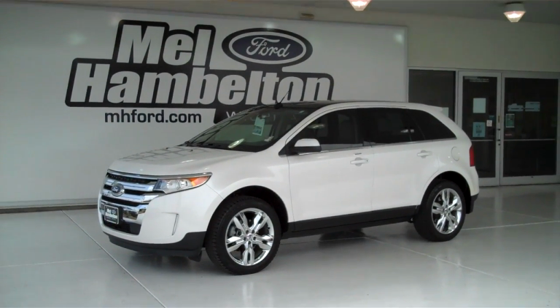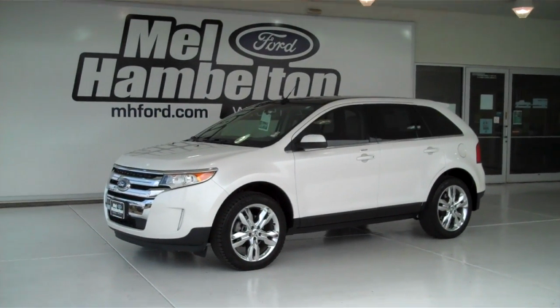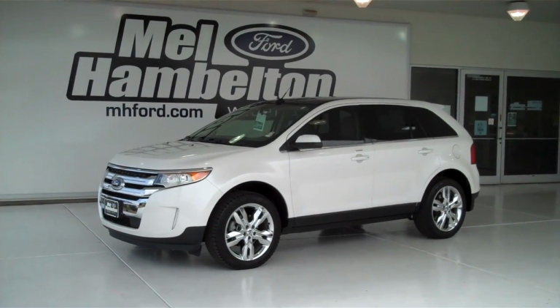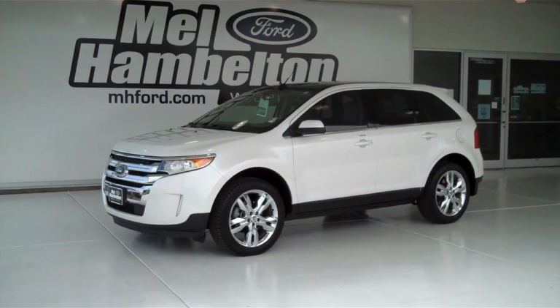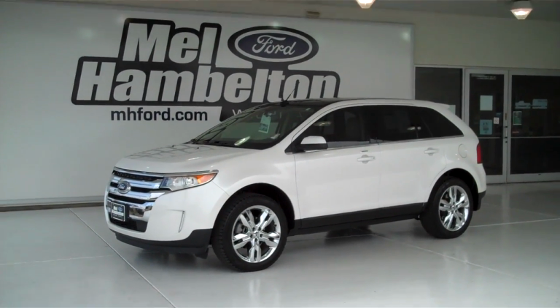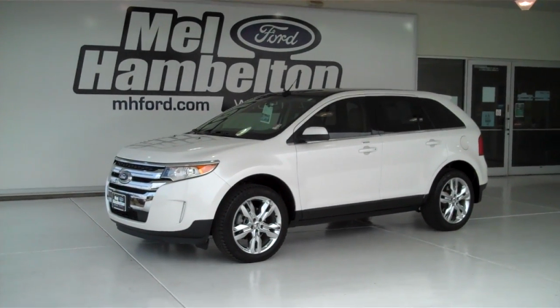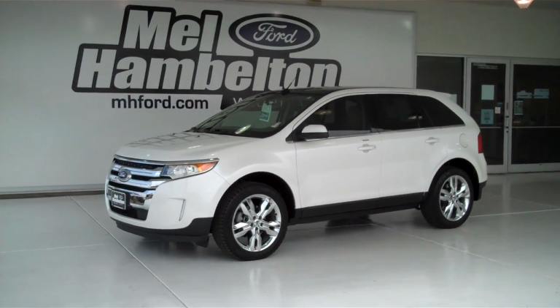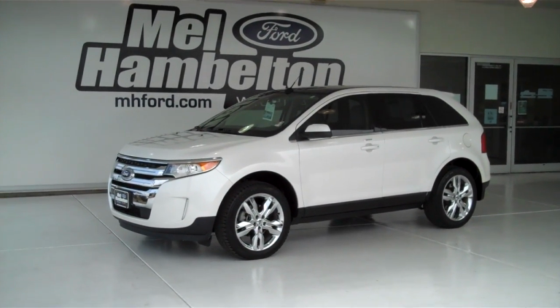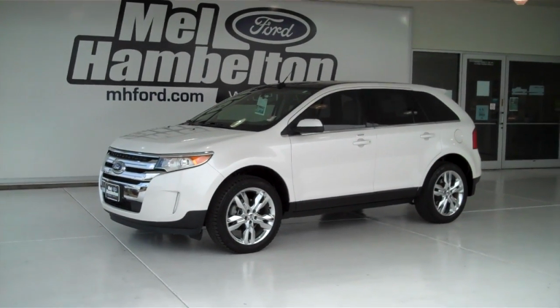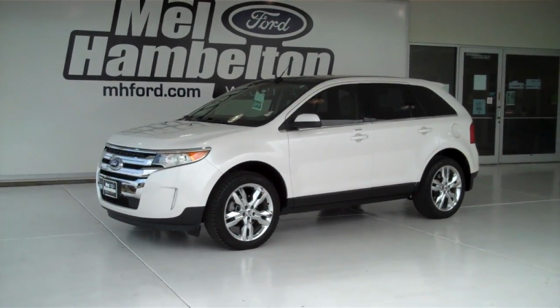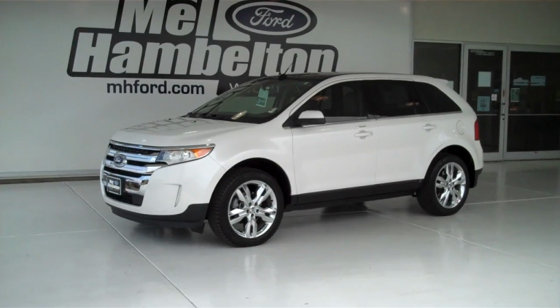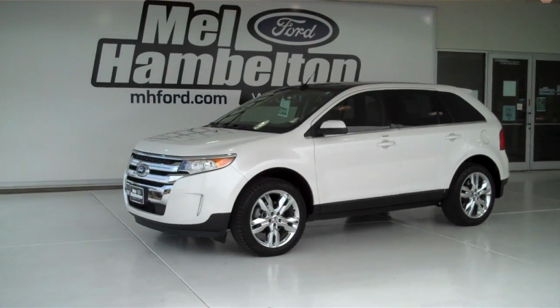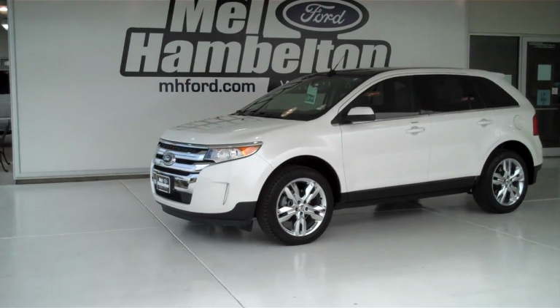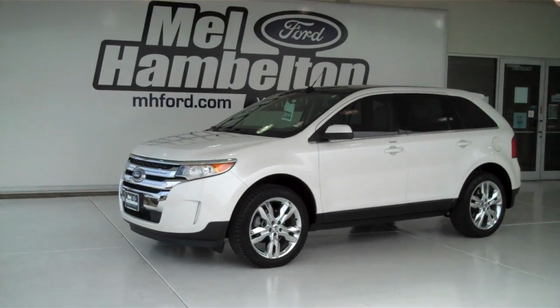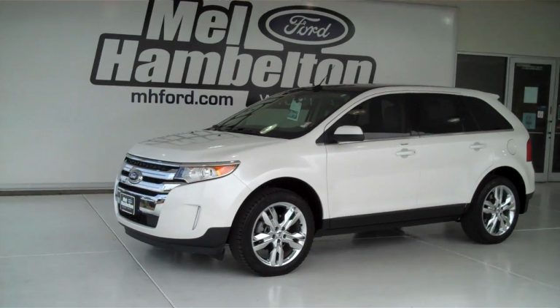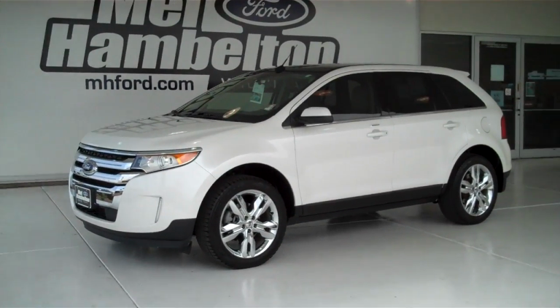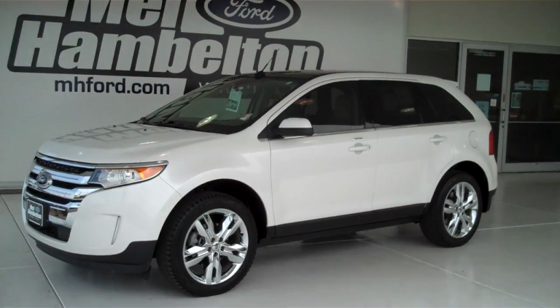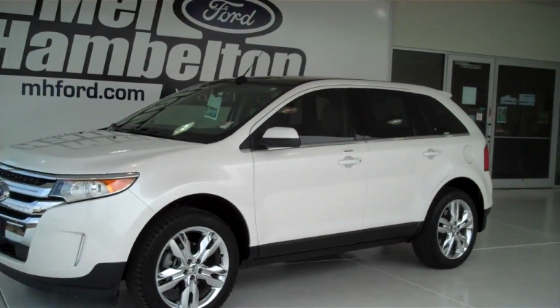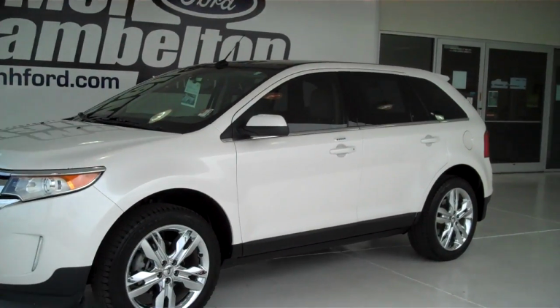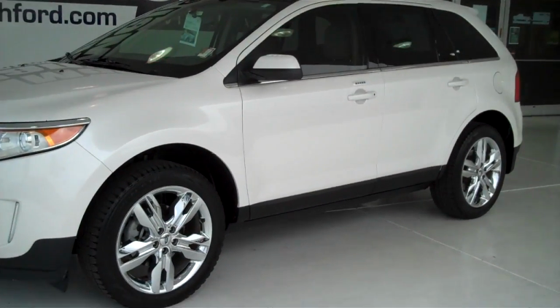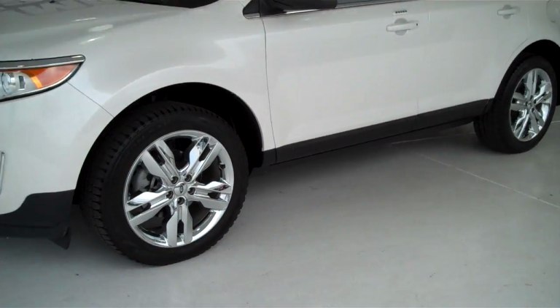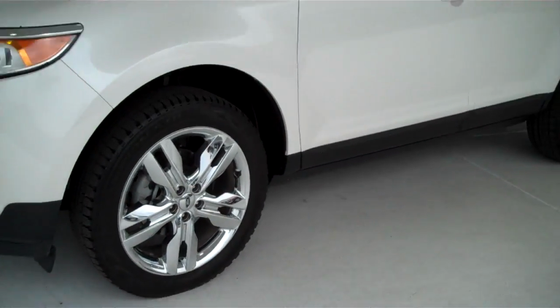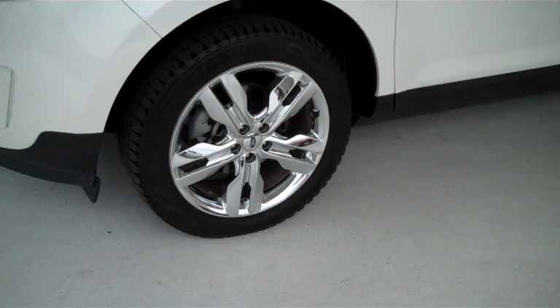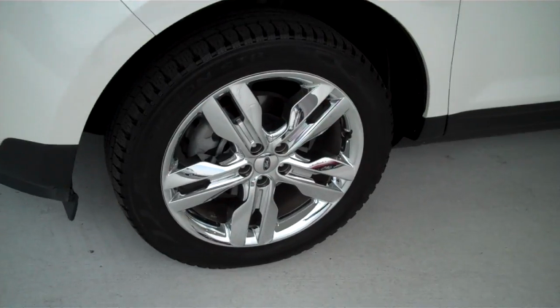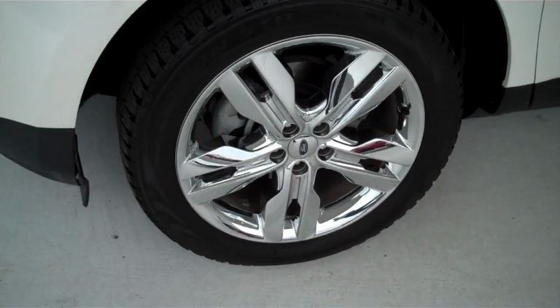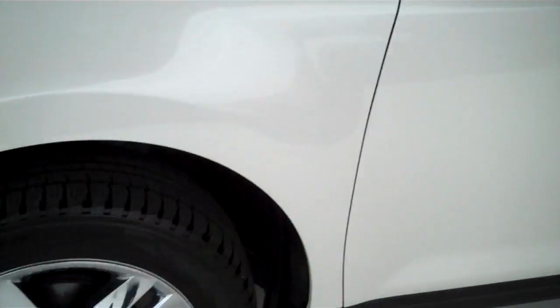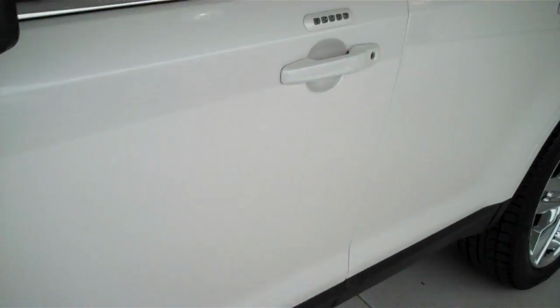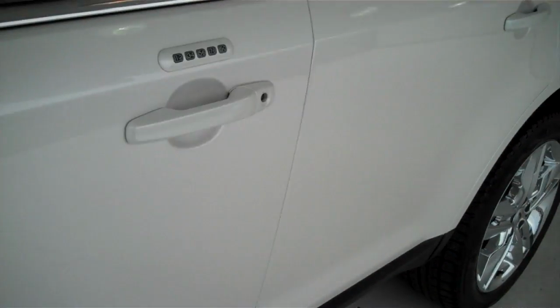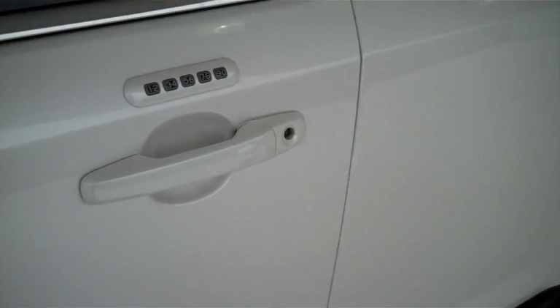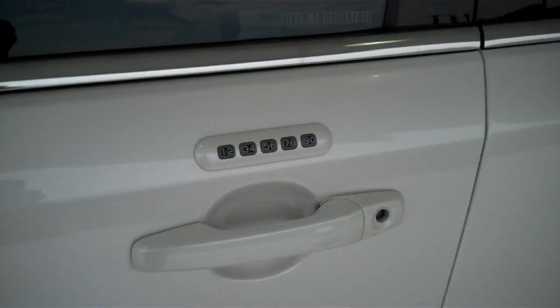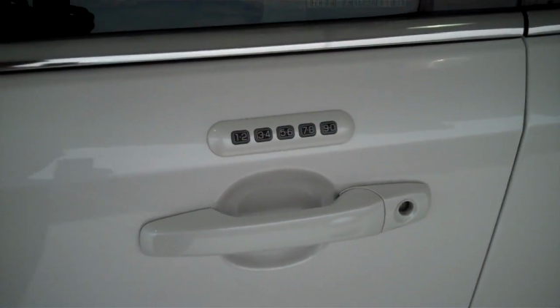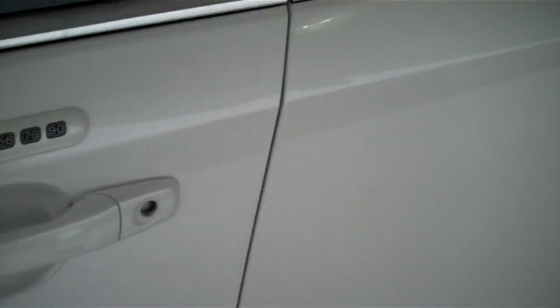122-613A is a pre-owned 2011 Ford Edge Limited. It is white platinum metallic in color, it has the factory chrome wheels, and has keyless entry on the door.